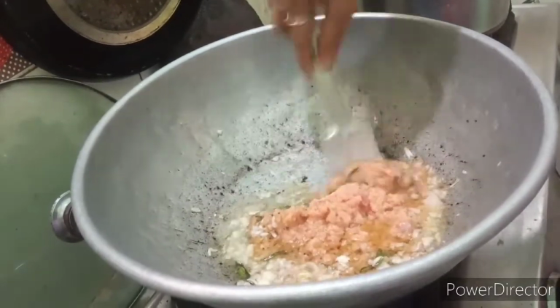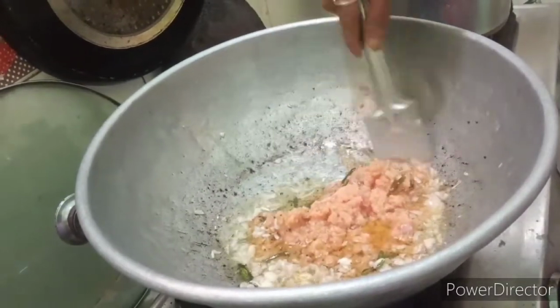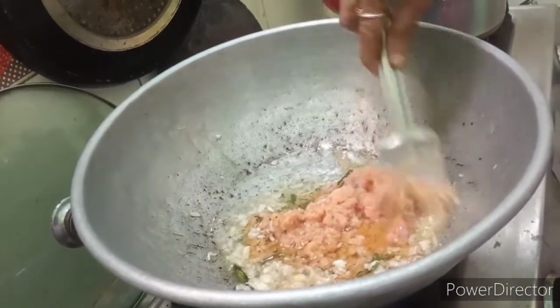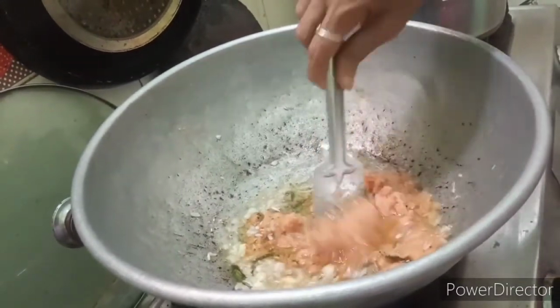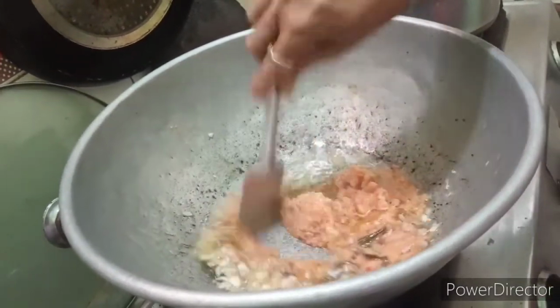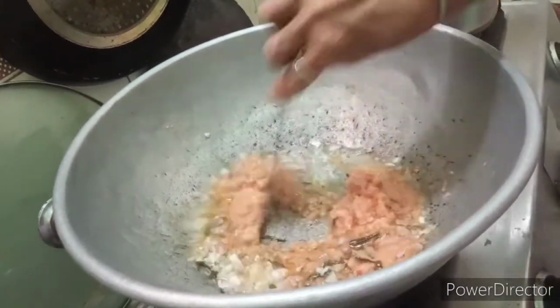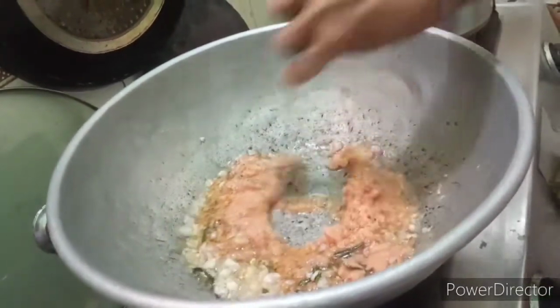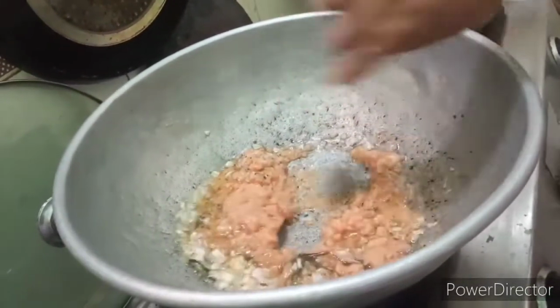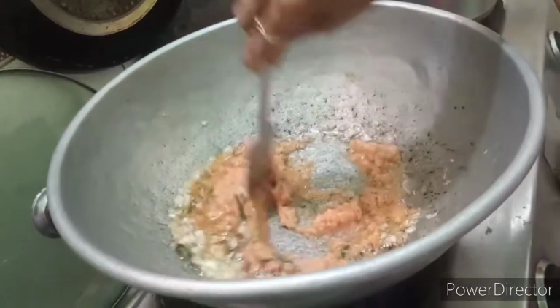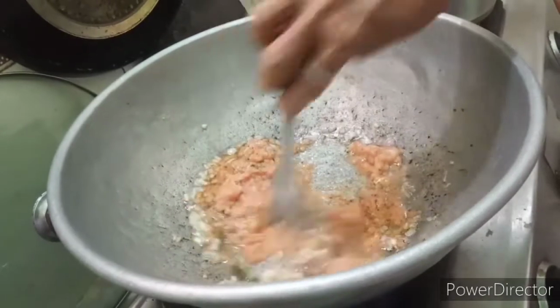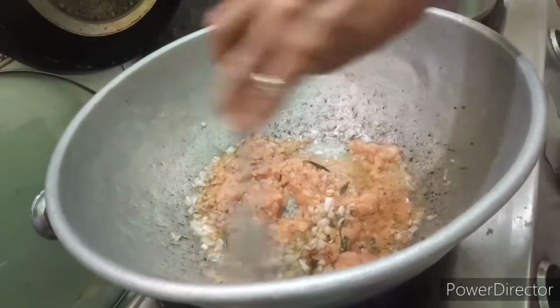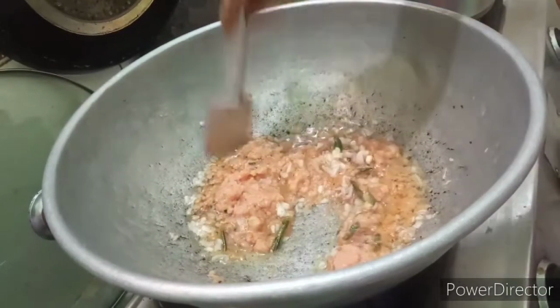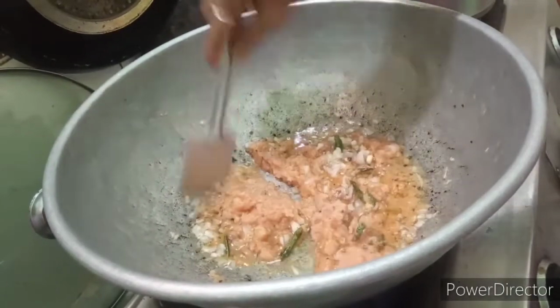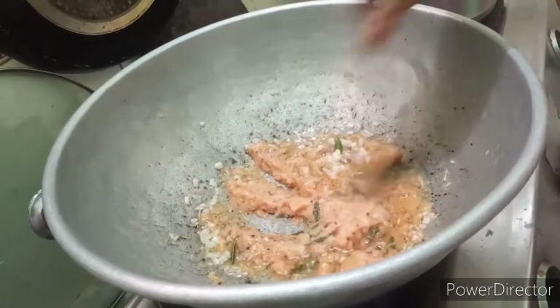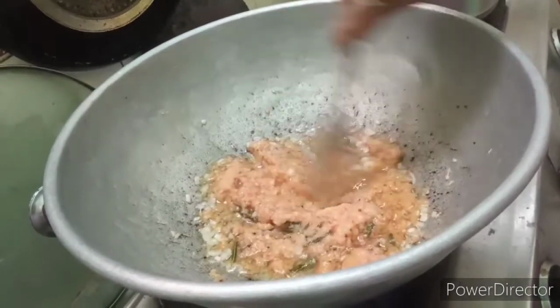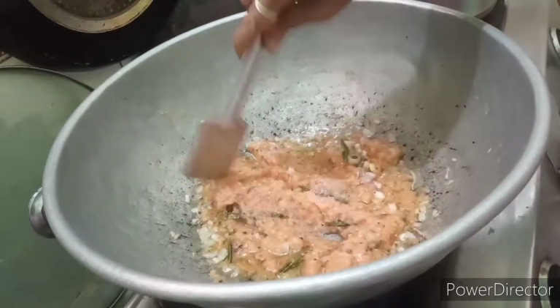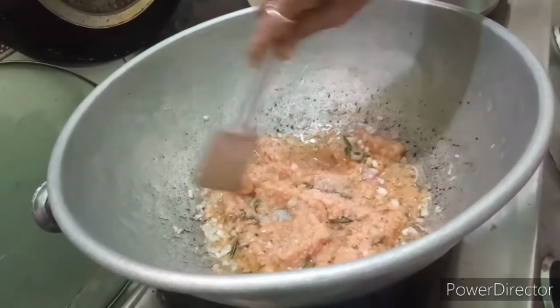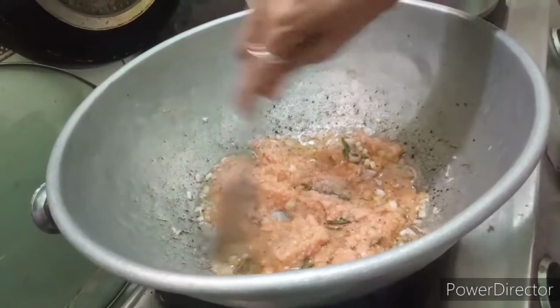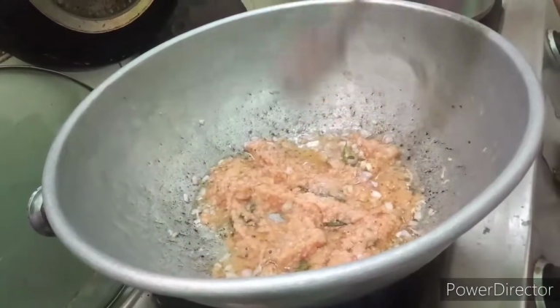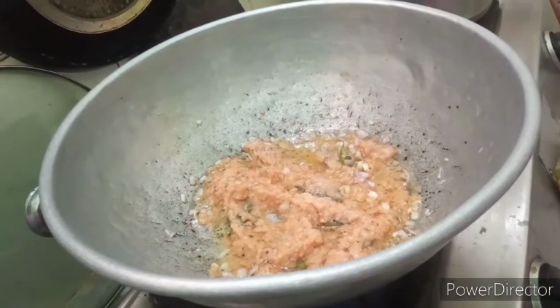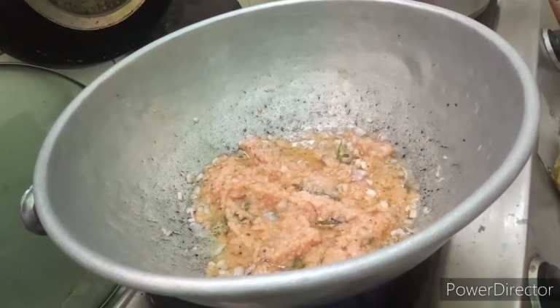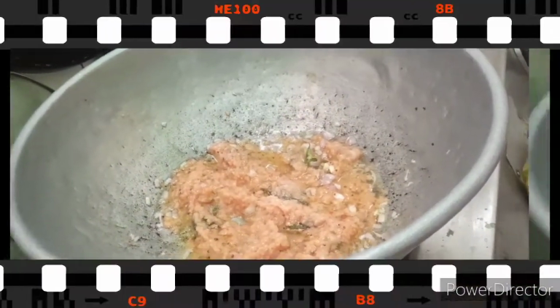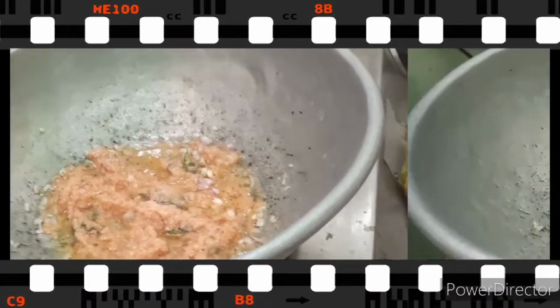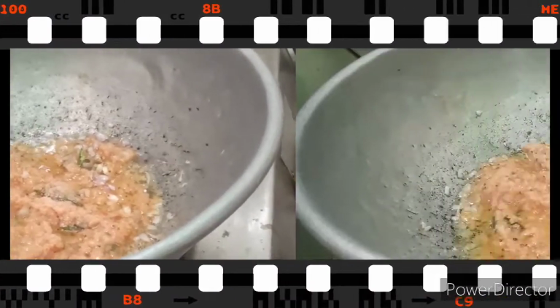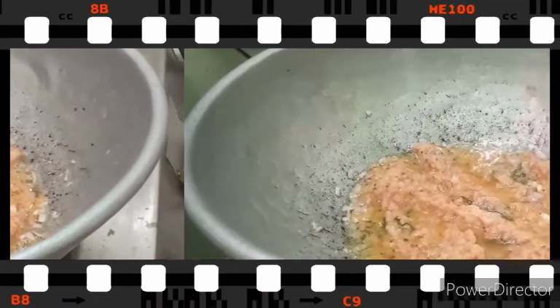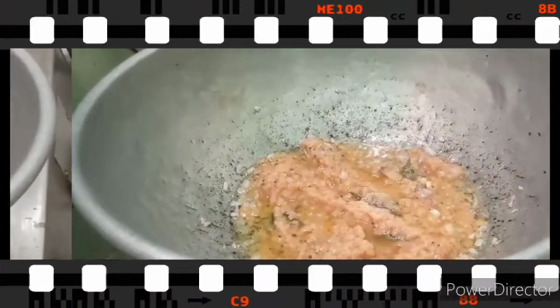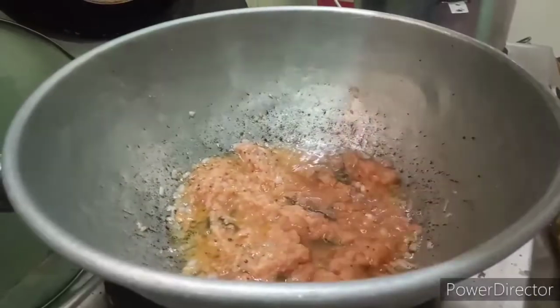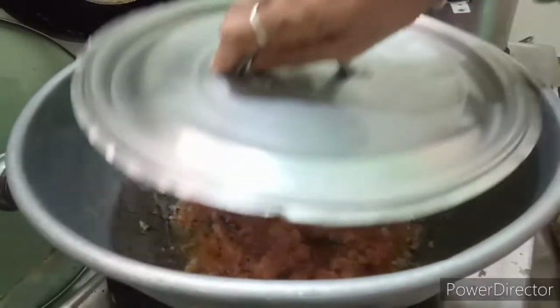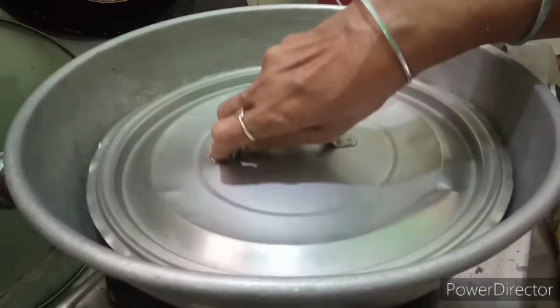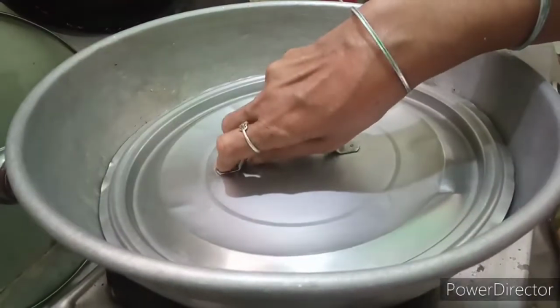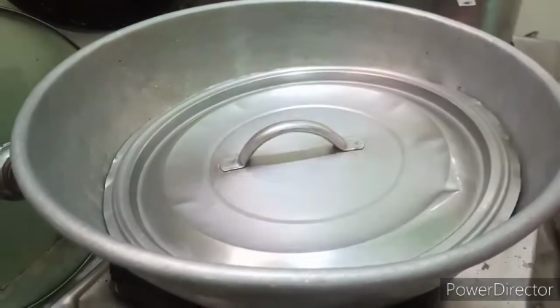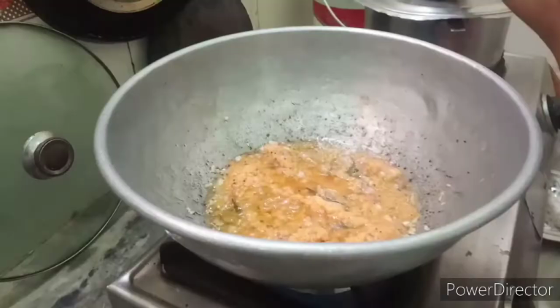Add the water. Now we will add the water and put the water.